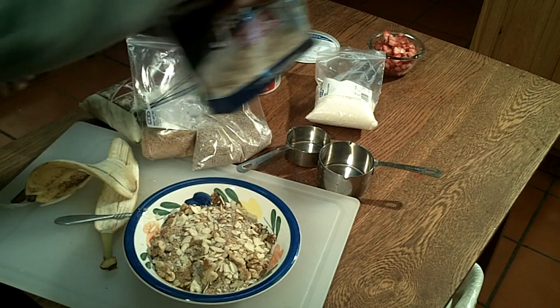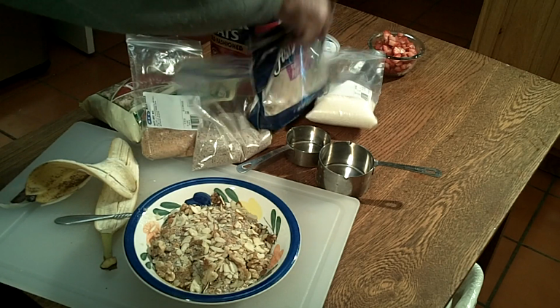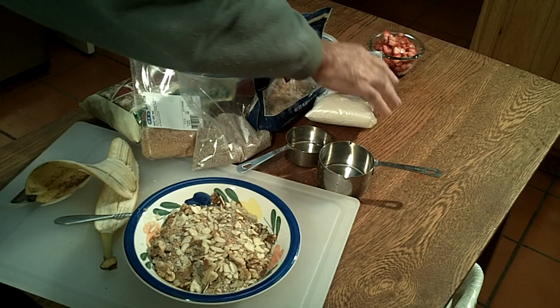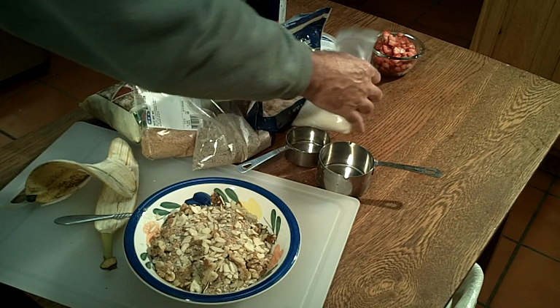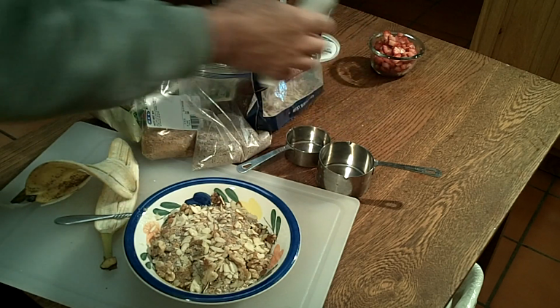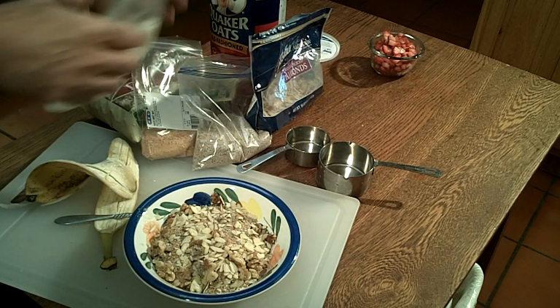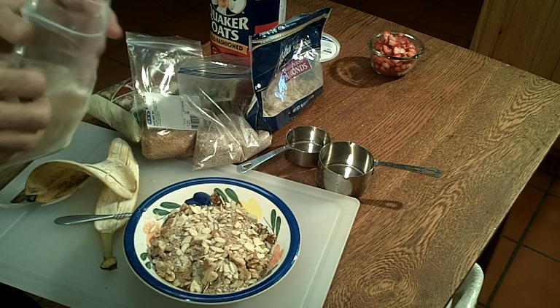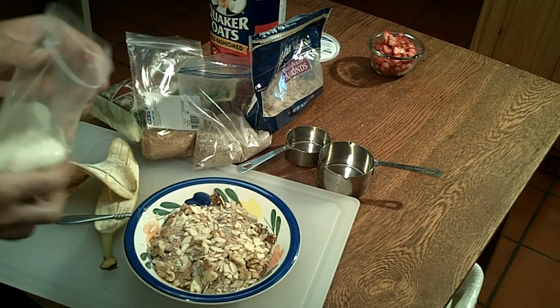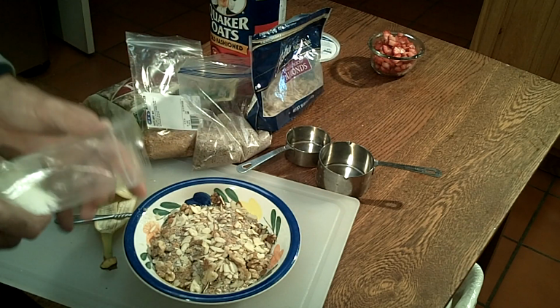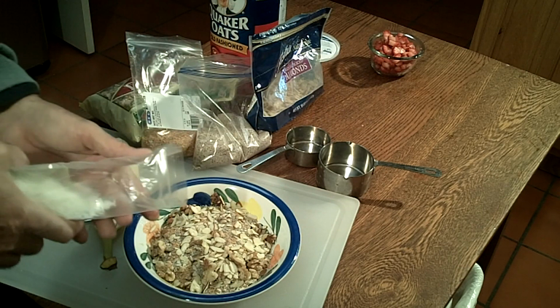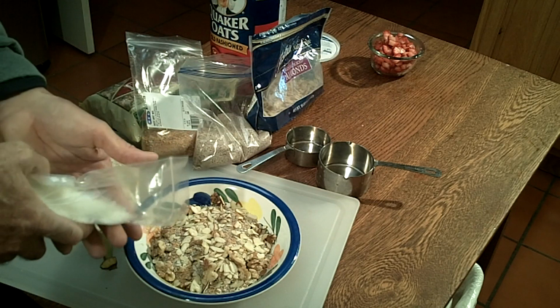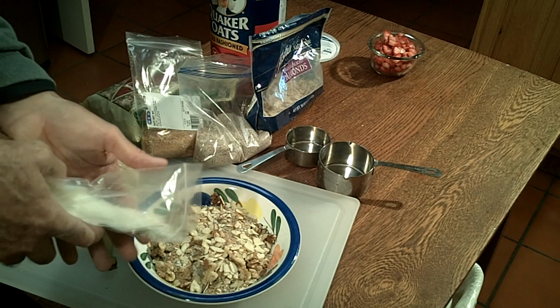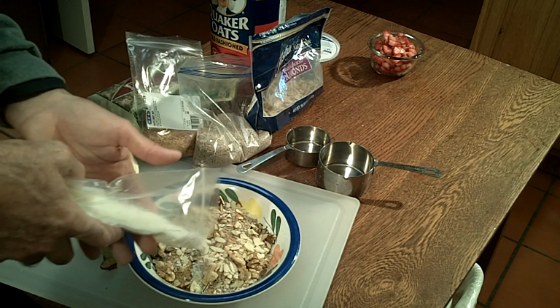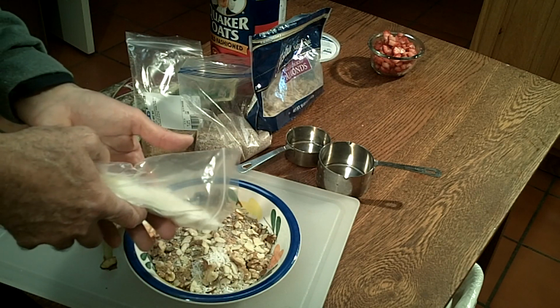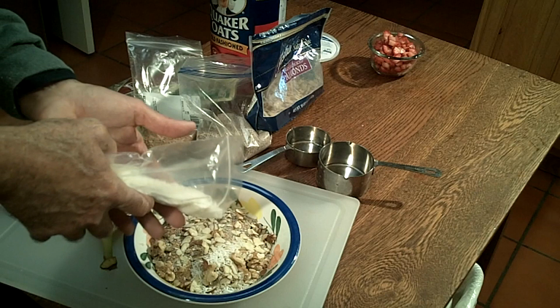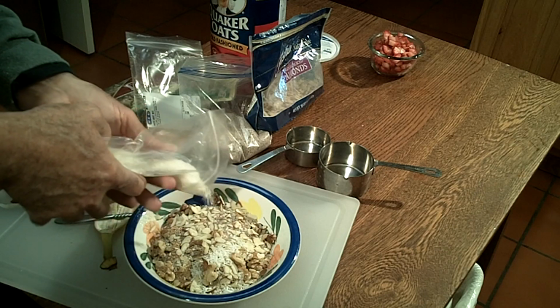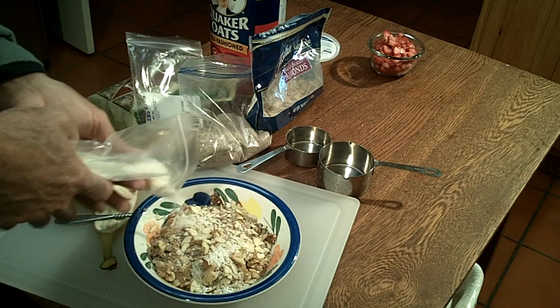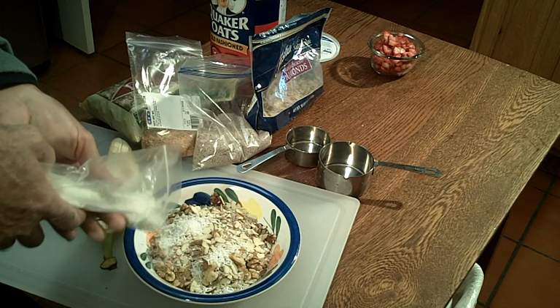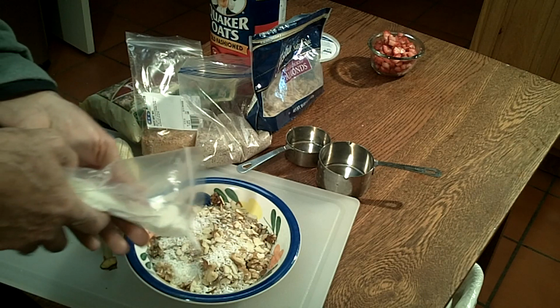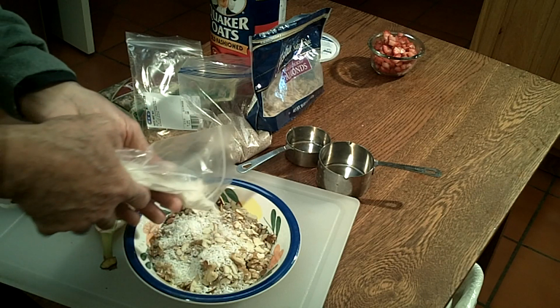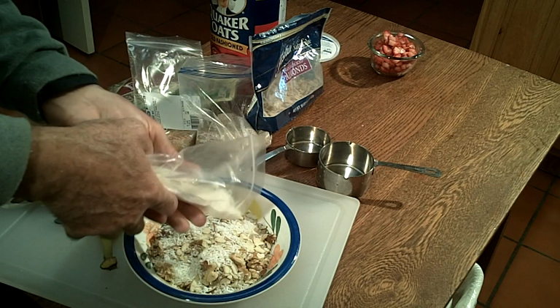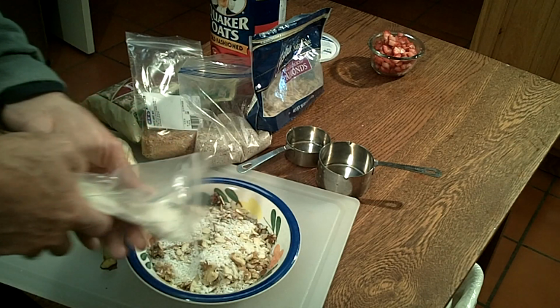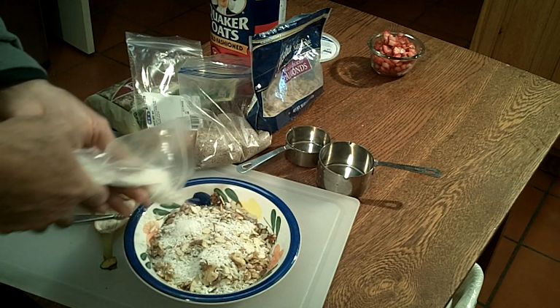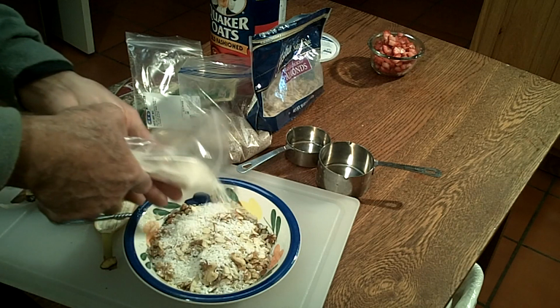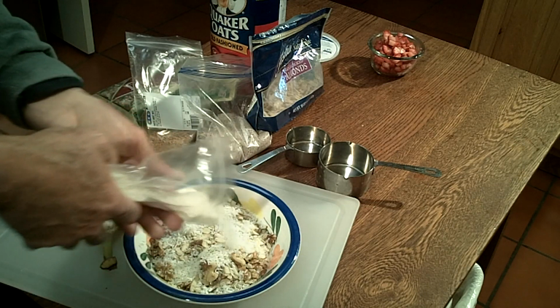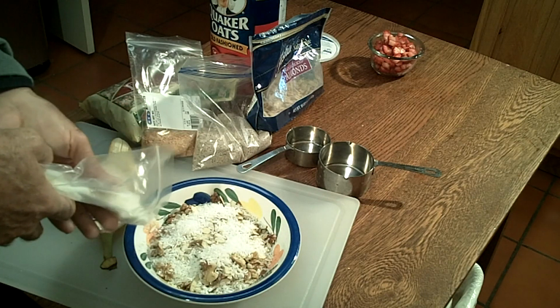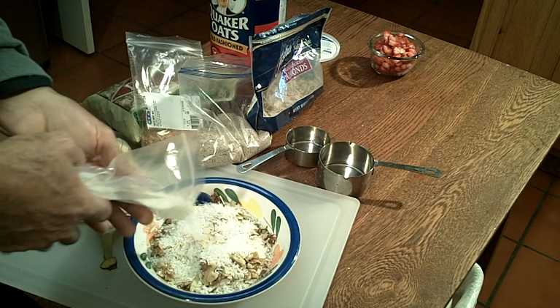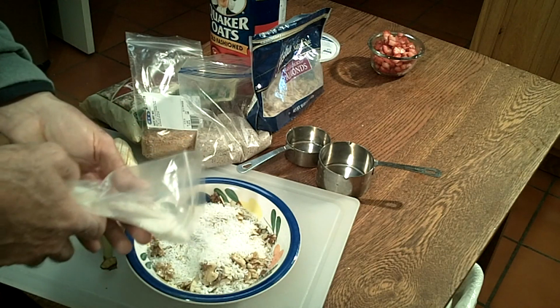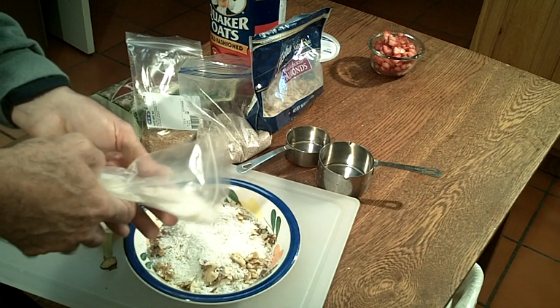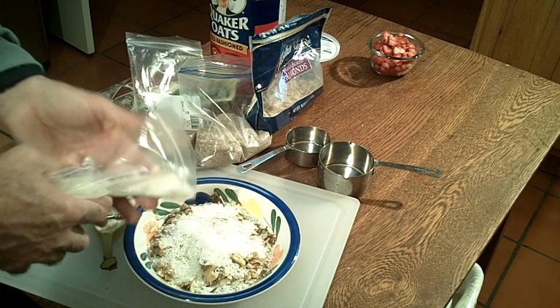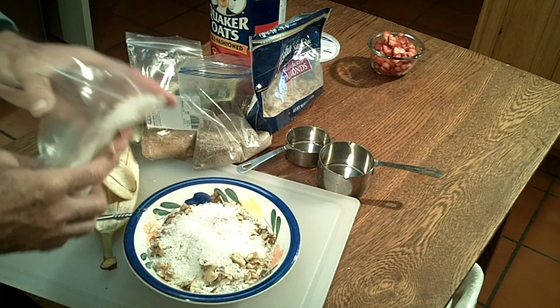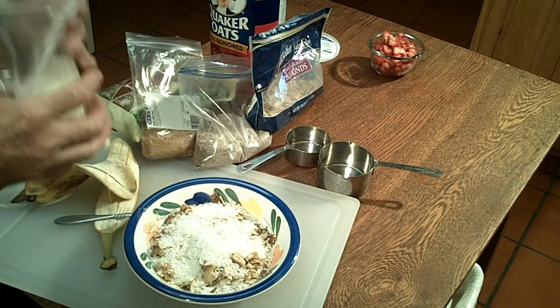And then on top of that, because I like the flavor of it, a little bit of shredded coconut. Now this is the kind that does not have sugar added to it. I really try to stay away from all that sugar as much as I can.